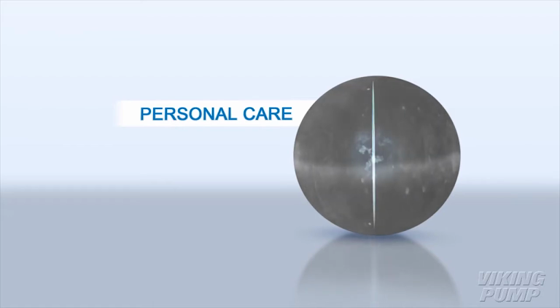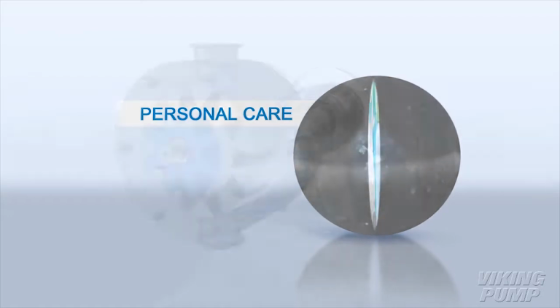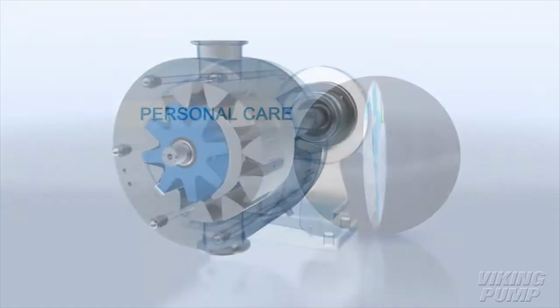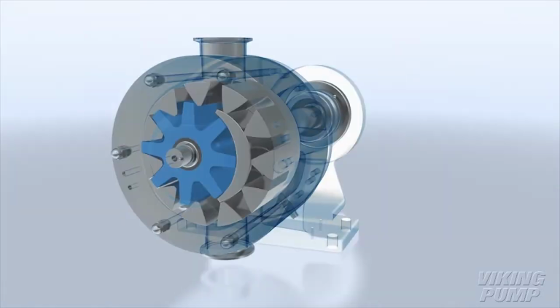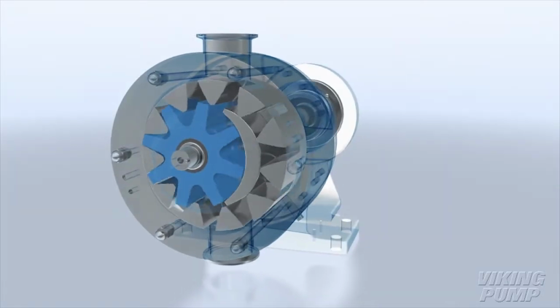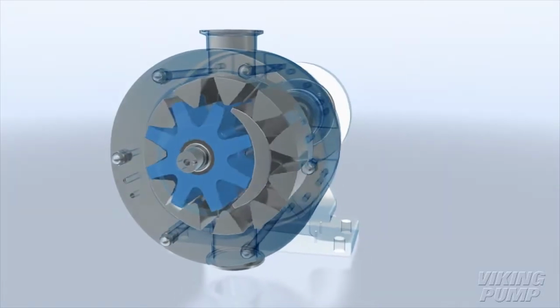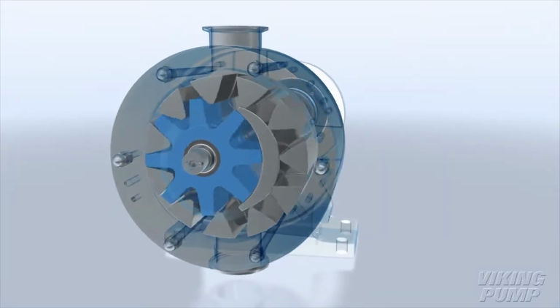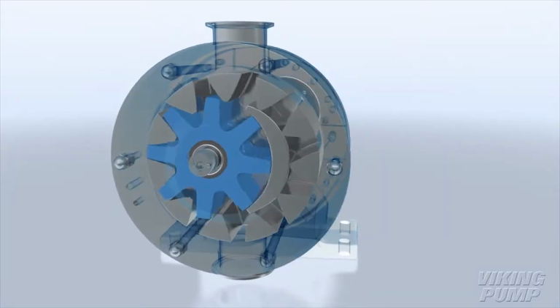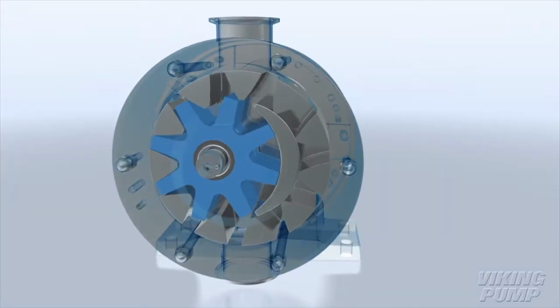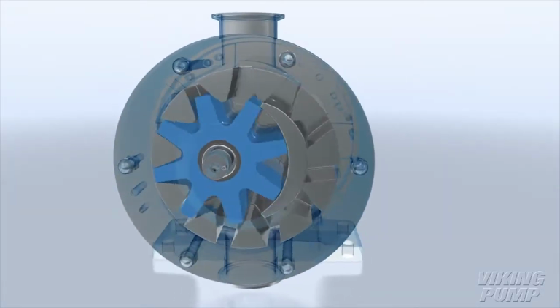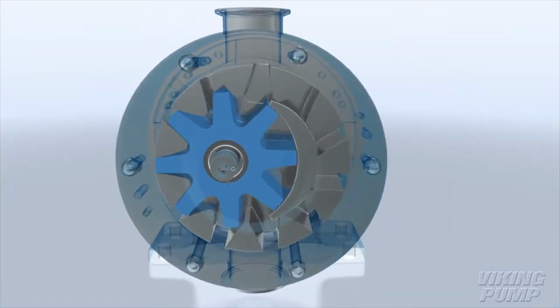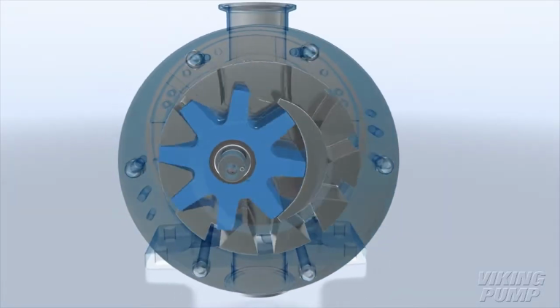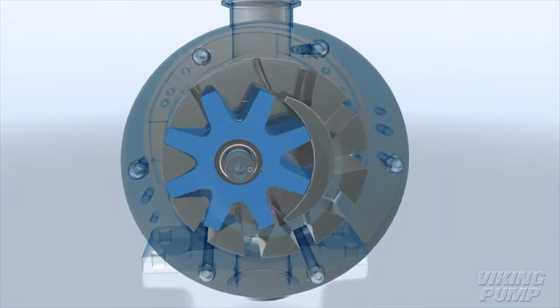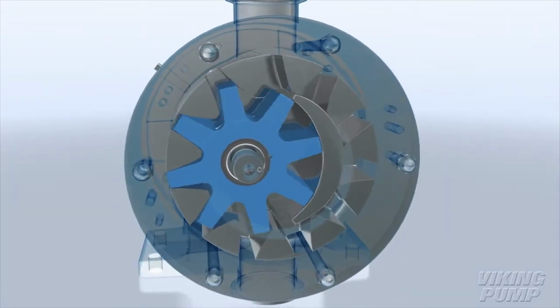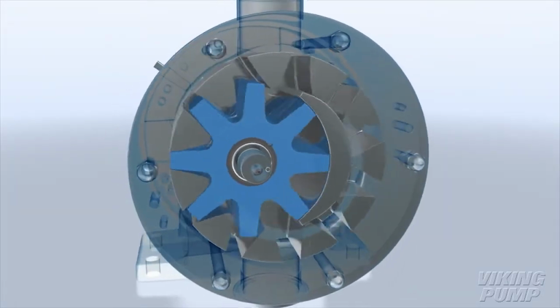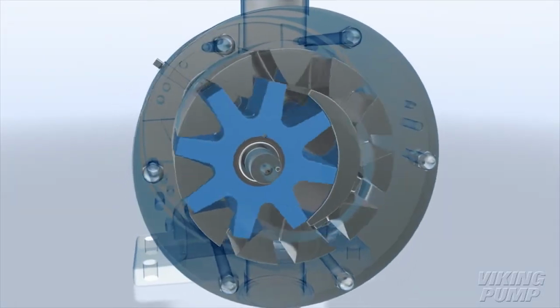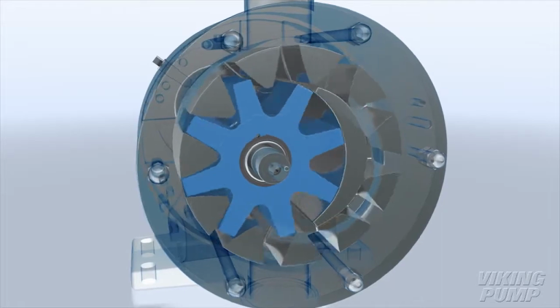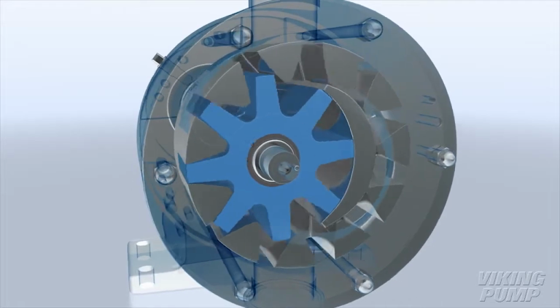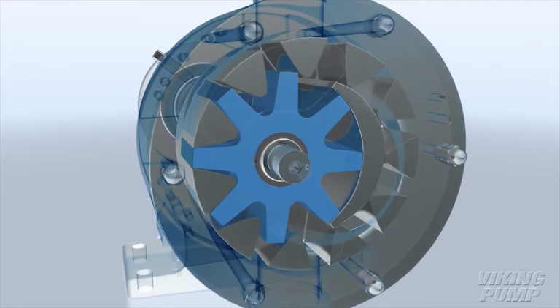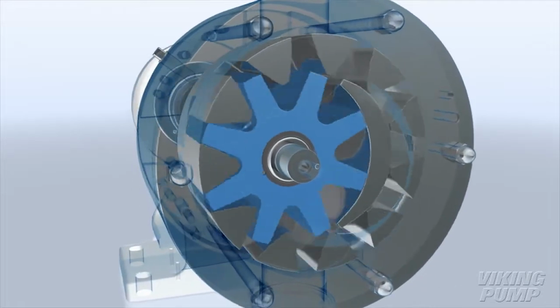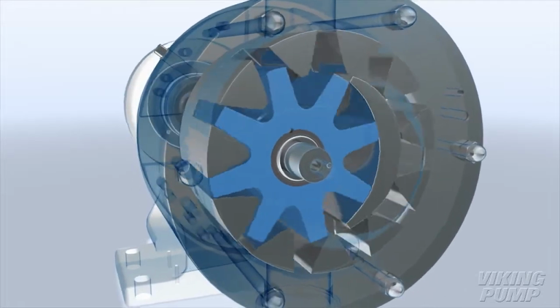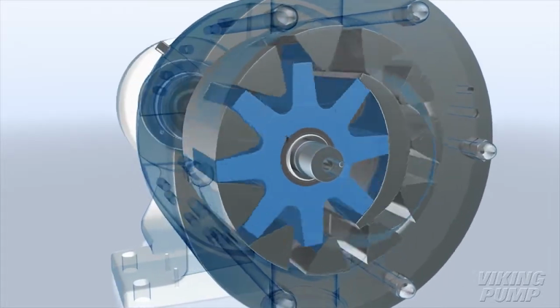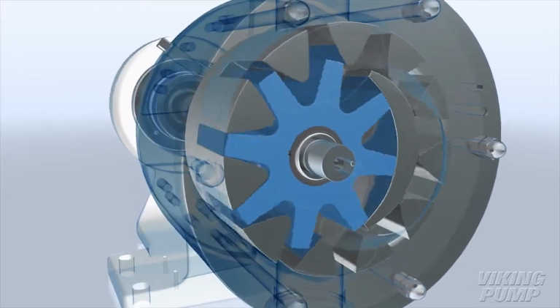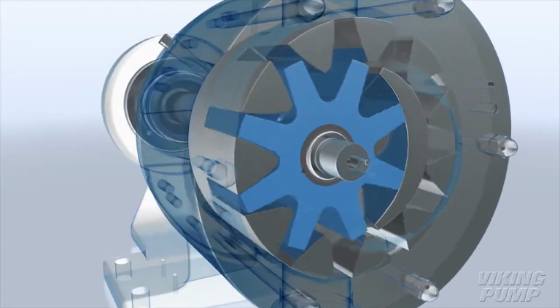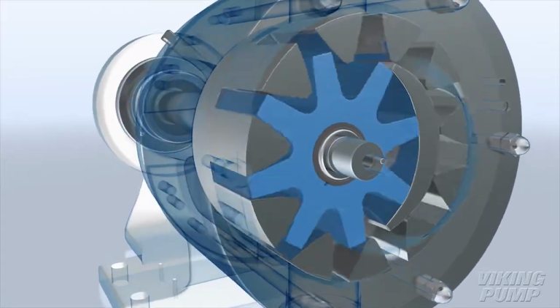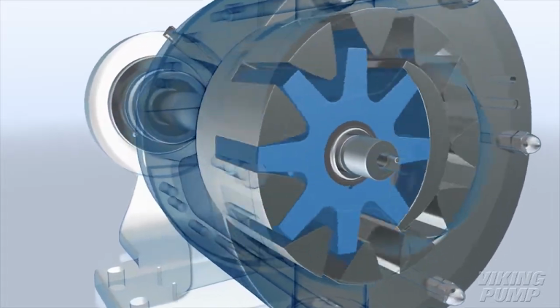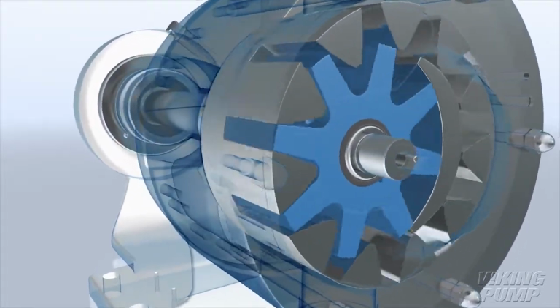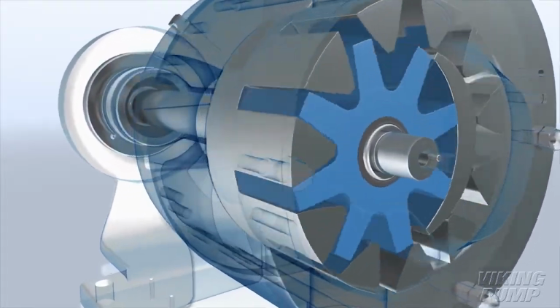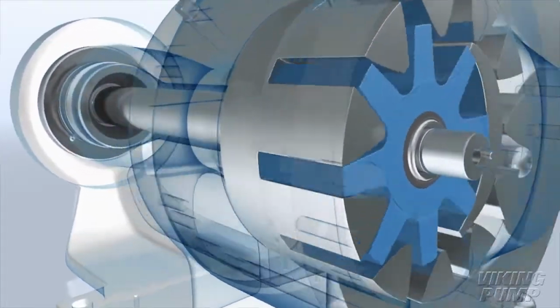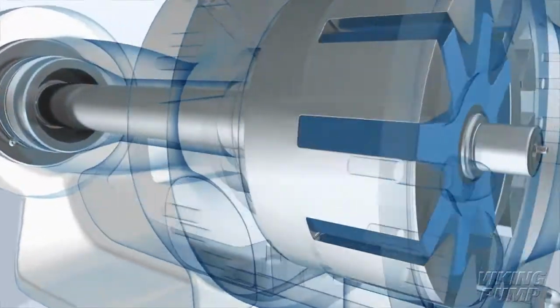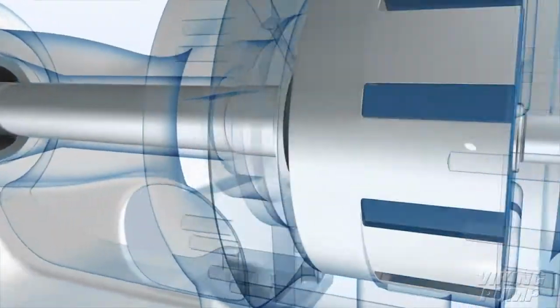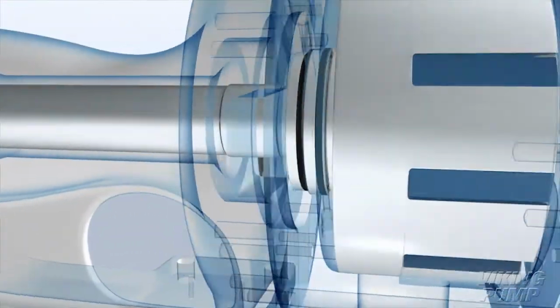Ten displacements are available ranging from 1 to 320 gallons per minute, or 4 to 1,200 liters per minute.